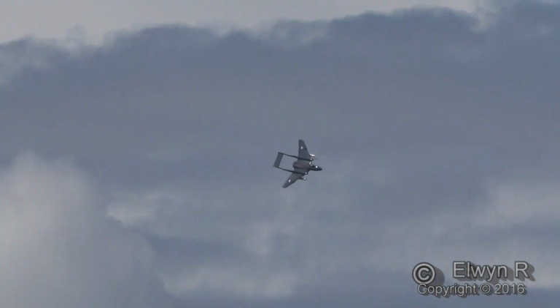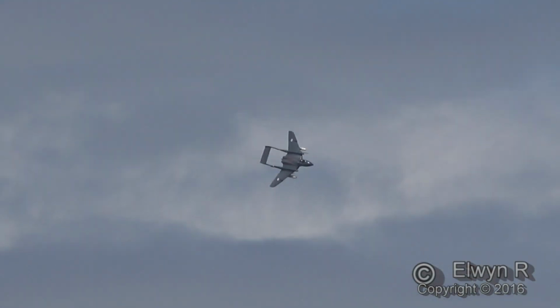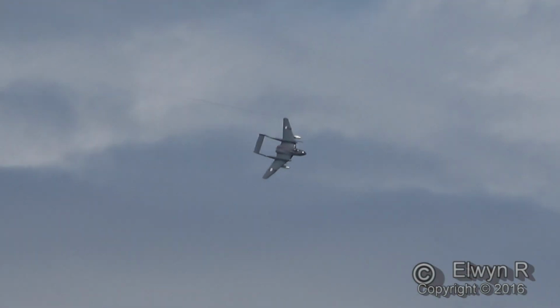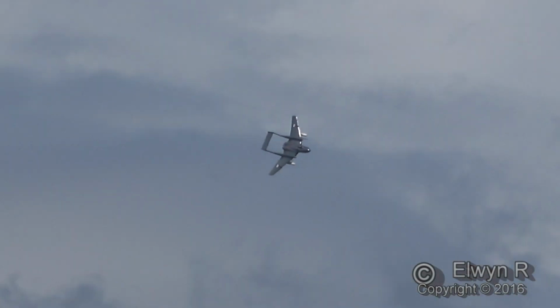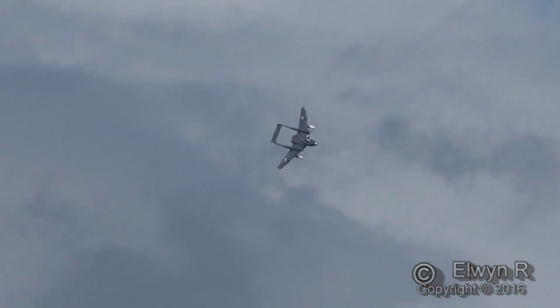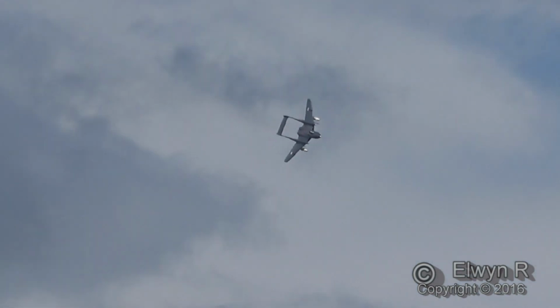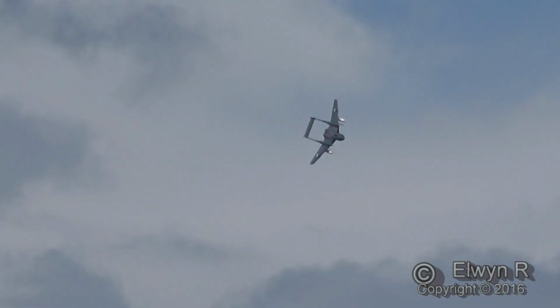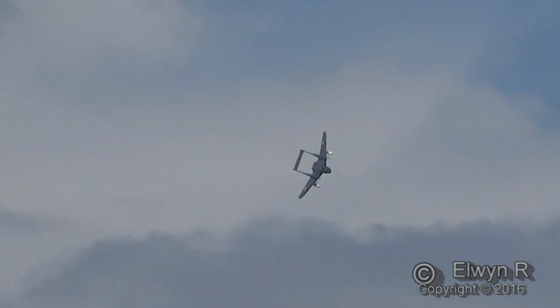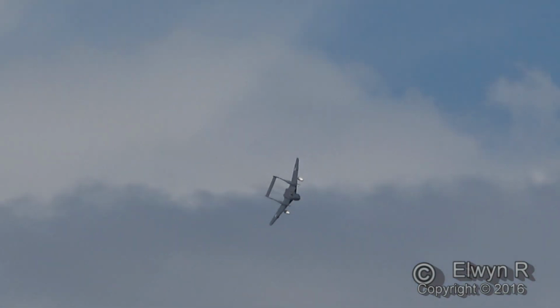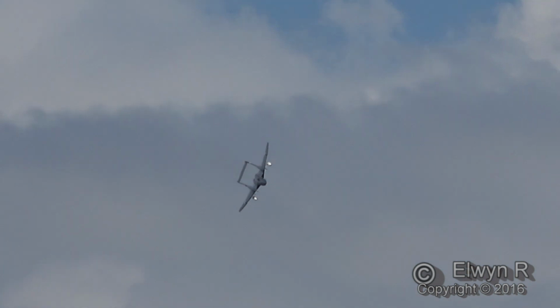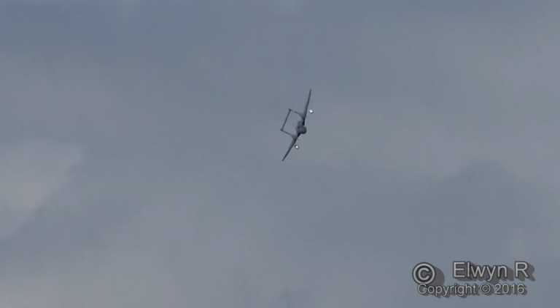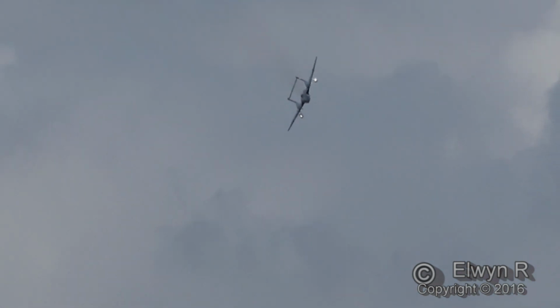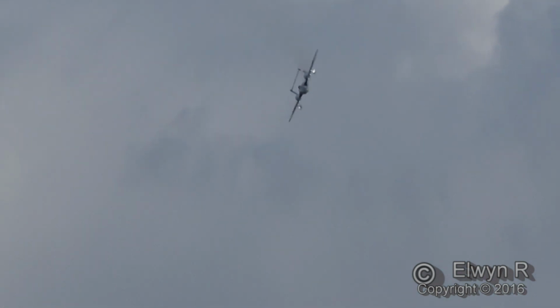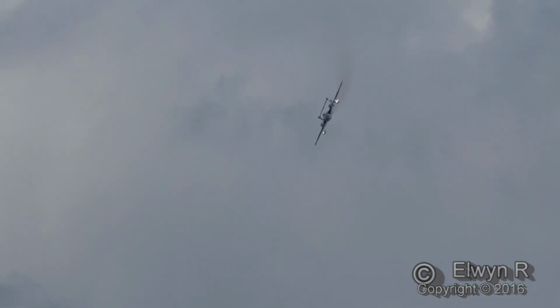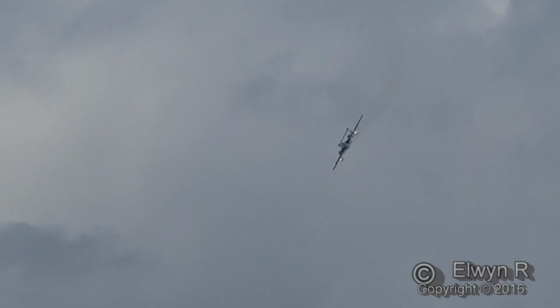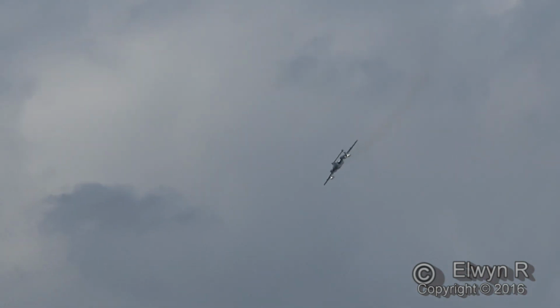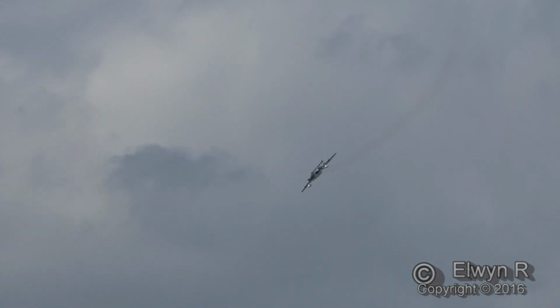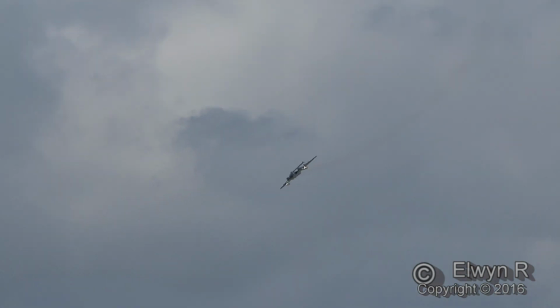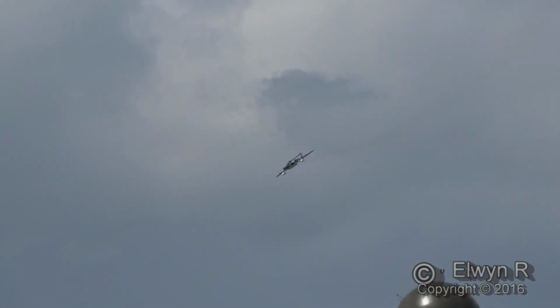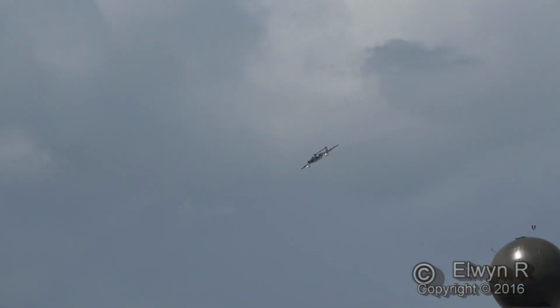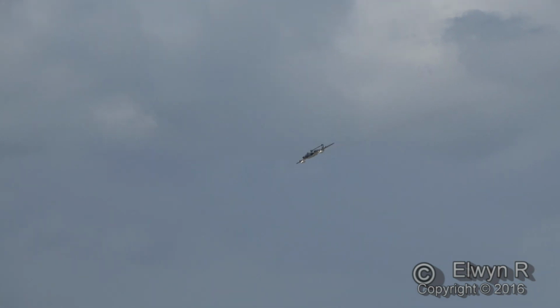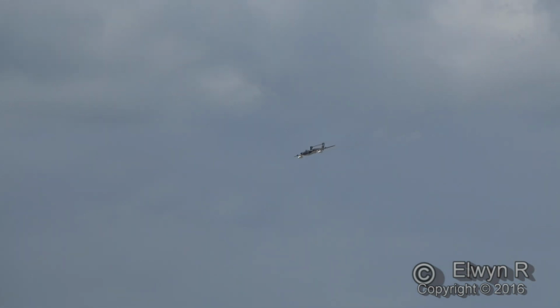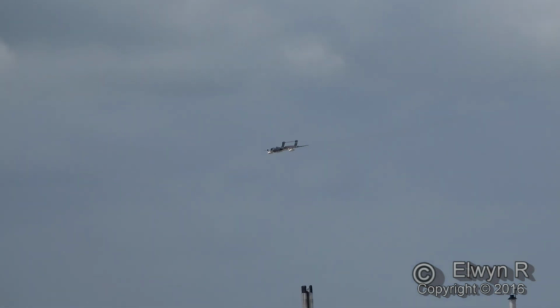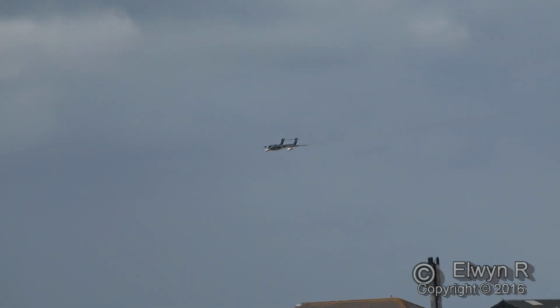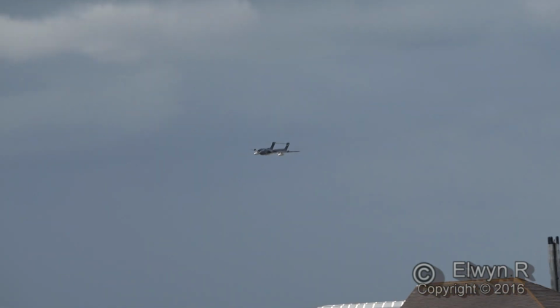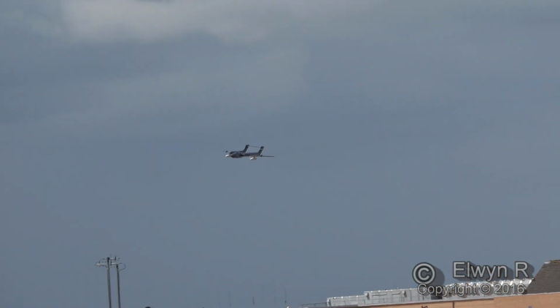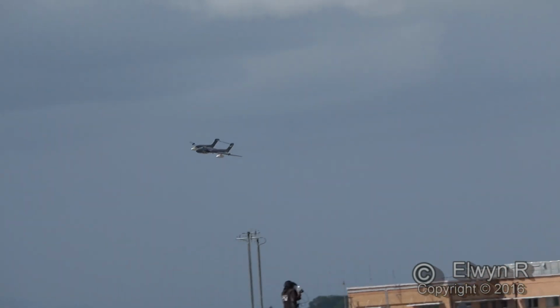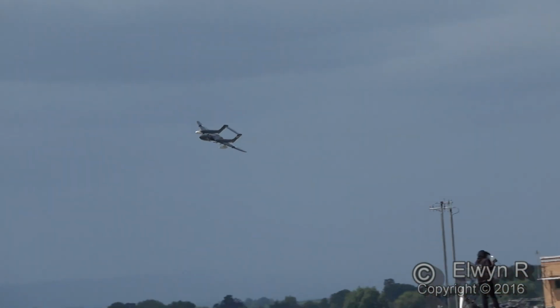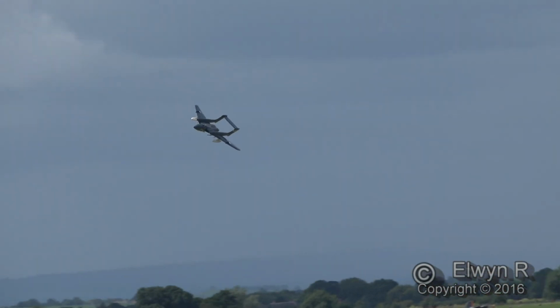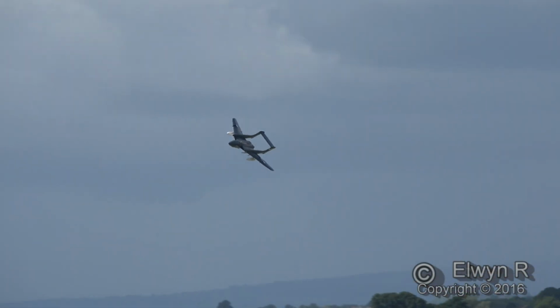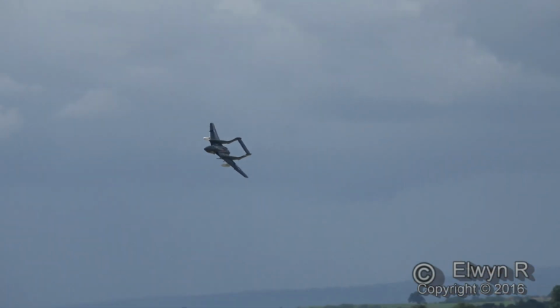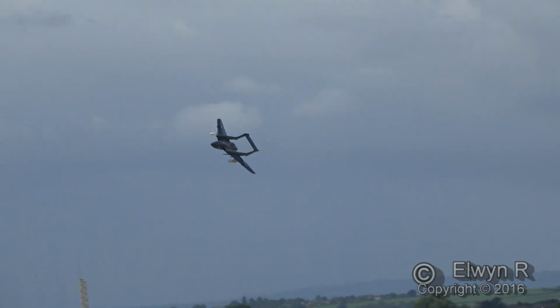And Simon will be repositioning for a couple of passes. And he's doing a great job with the weather. And if we can get the angle for those photographs, it's going to be a great chance to see the plan form as here it comes.